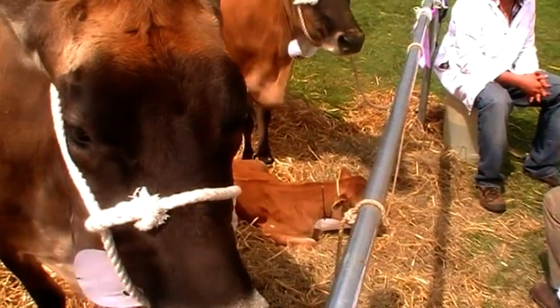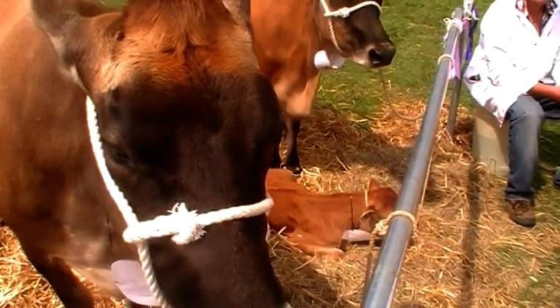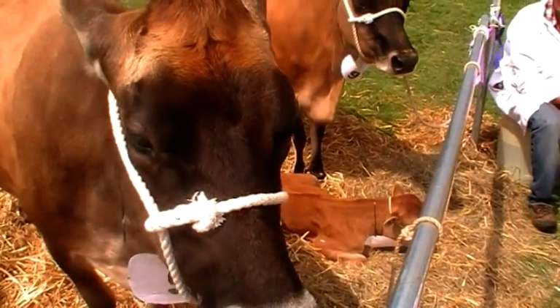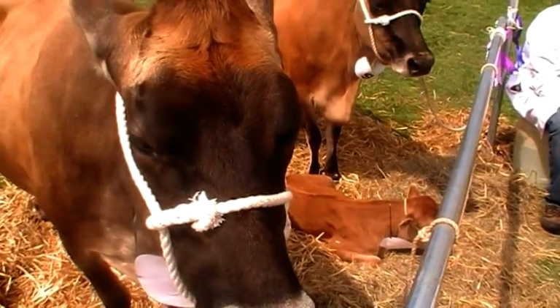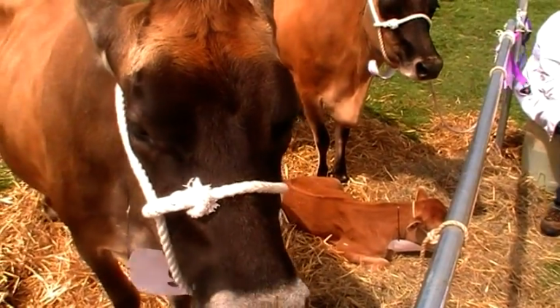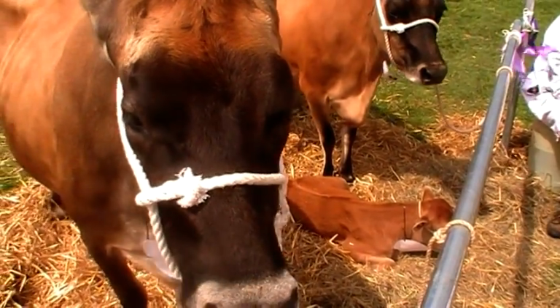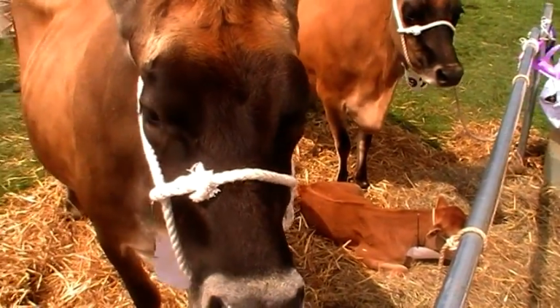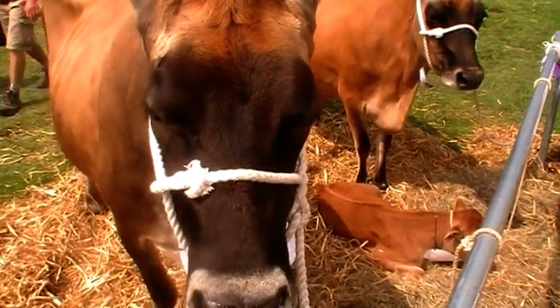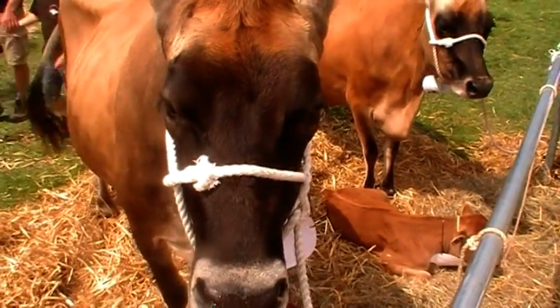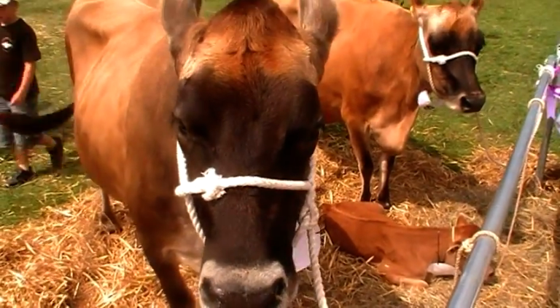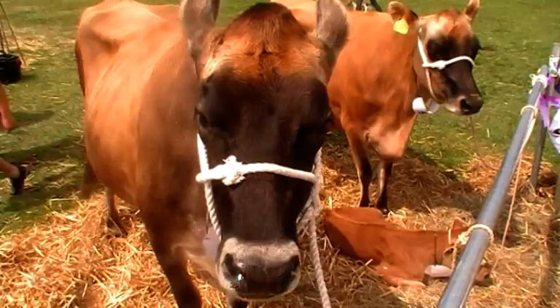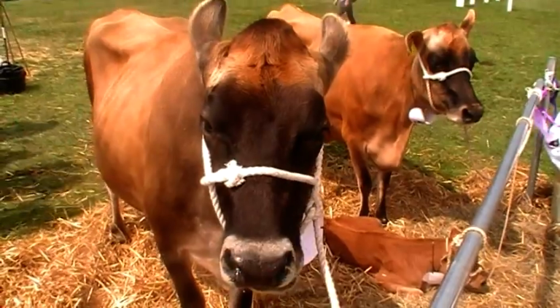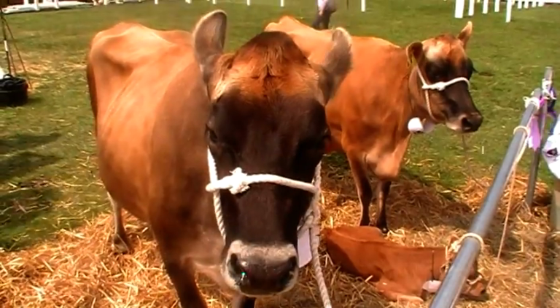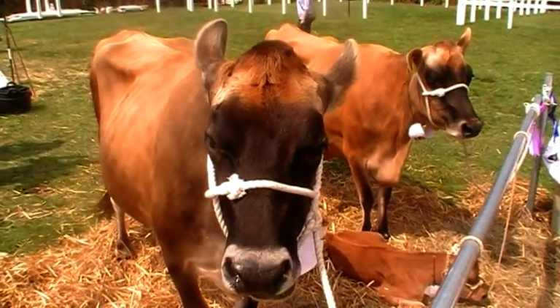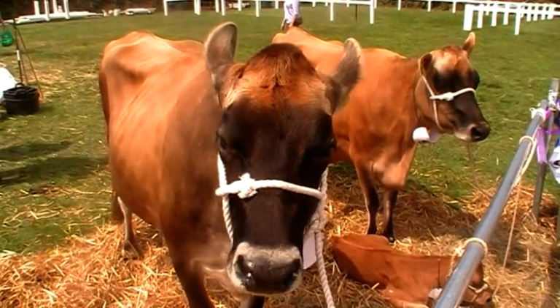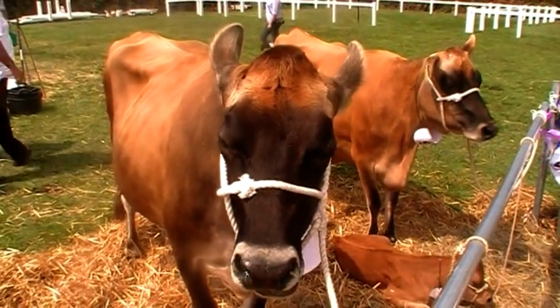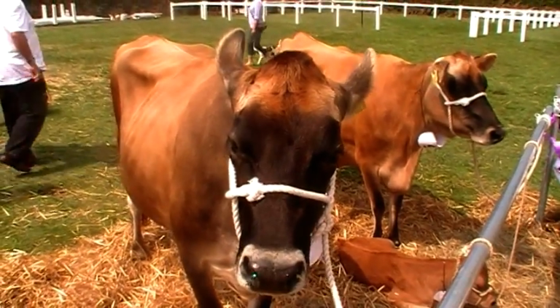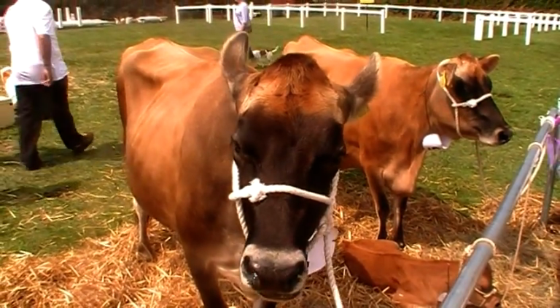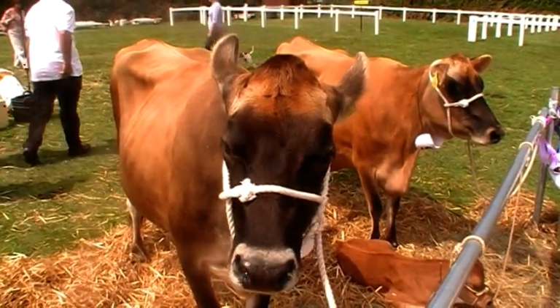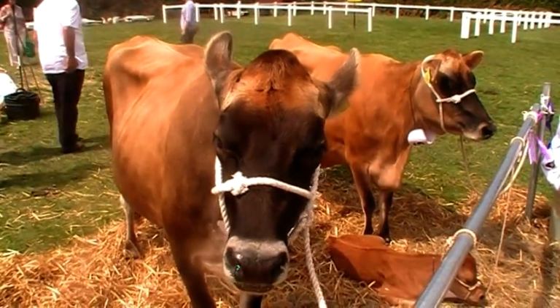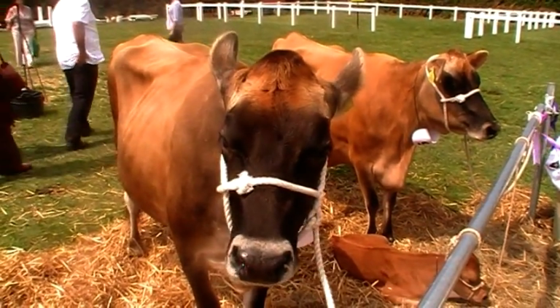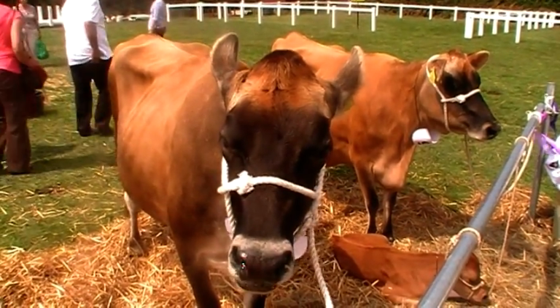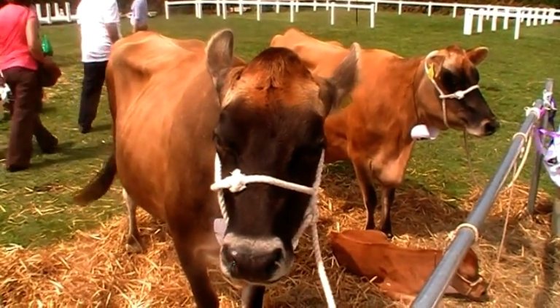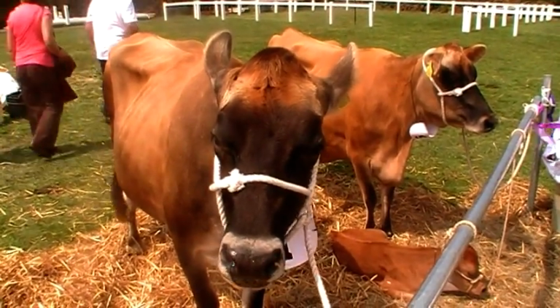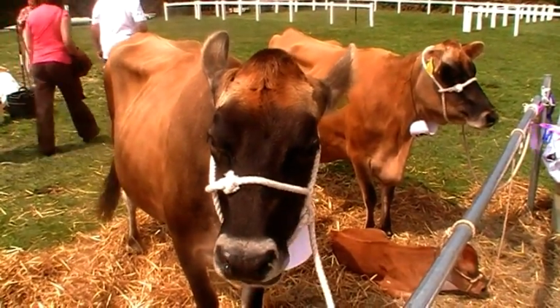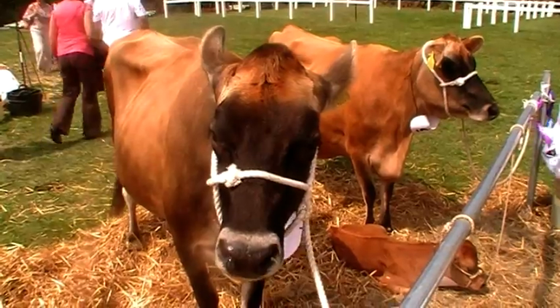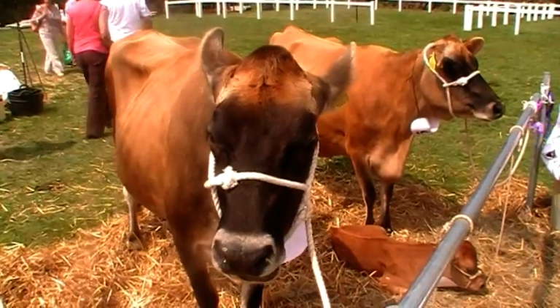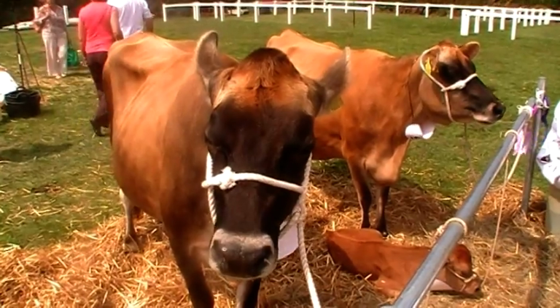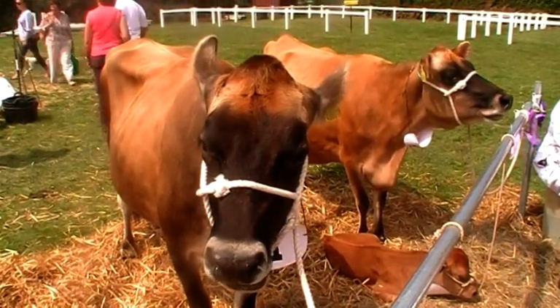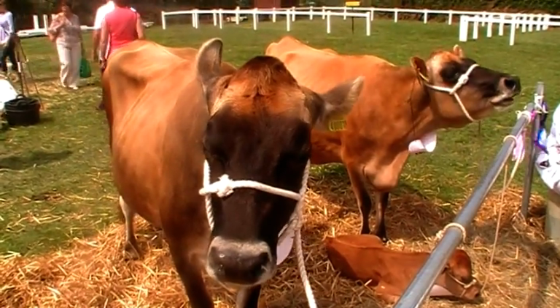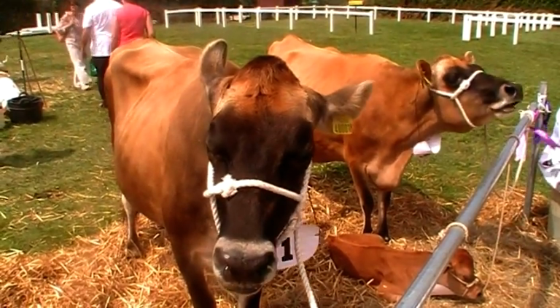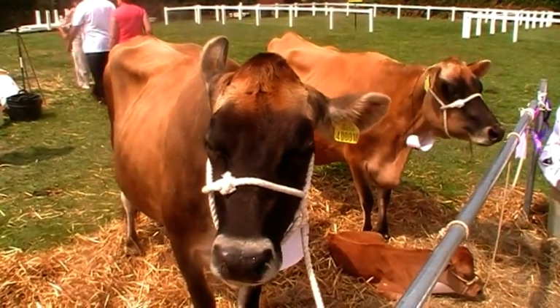The Jersey cows have less milk, but a higher quality milk. And they normally have that distinctive black nose and black face.